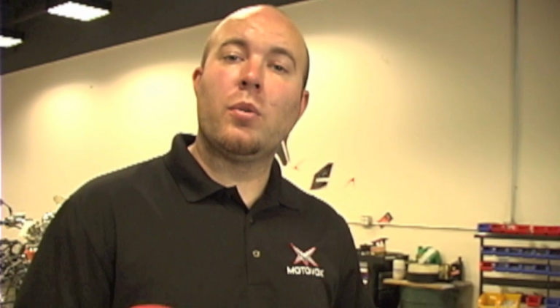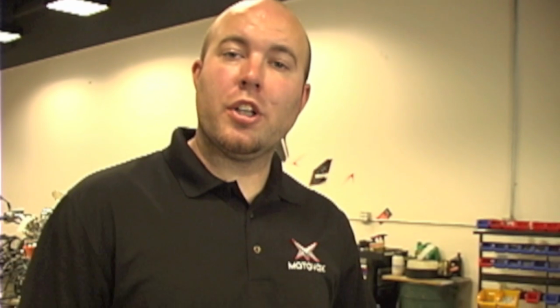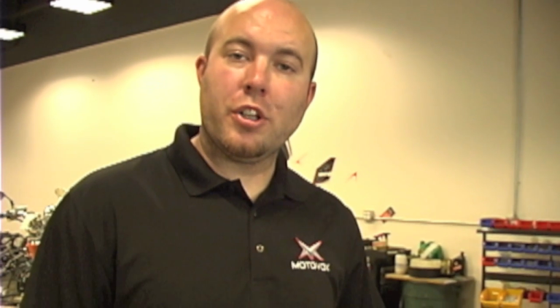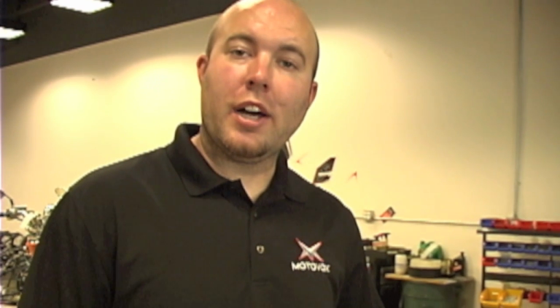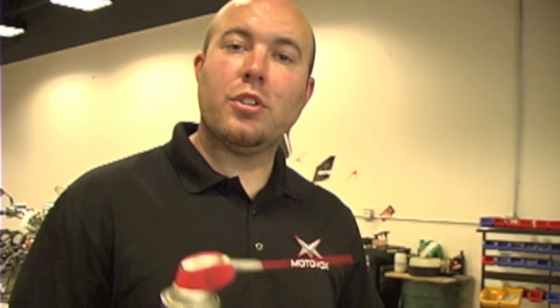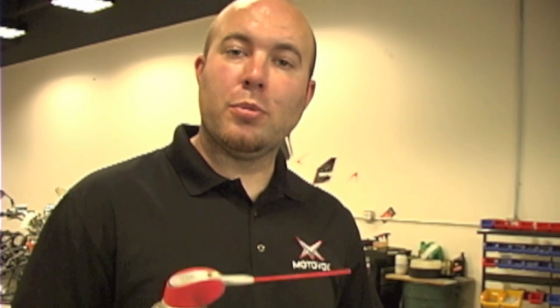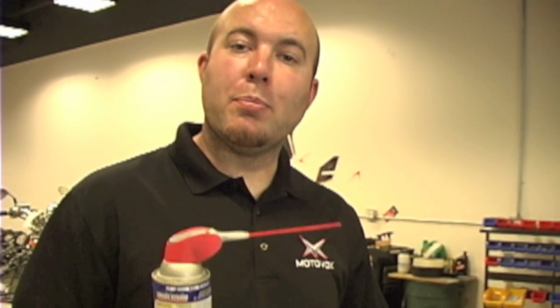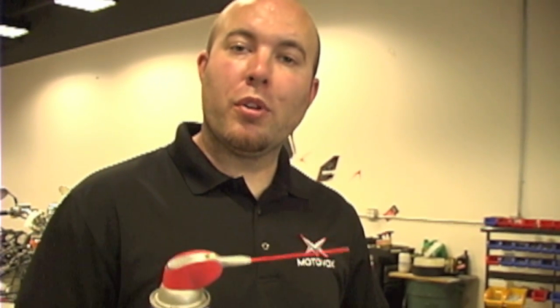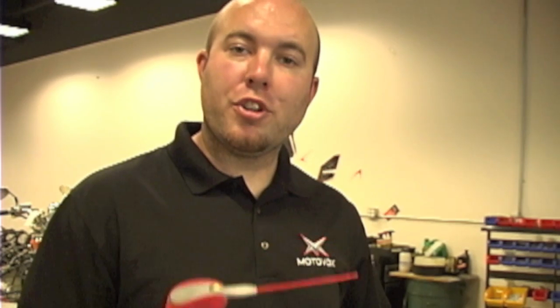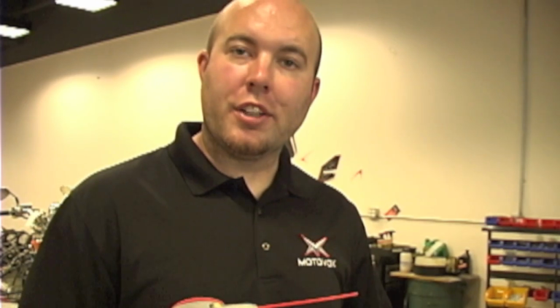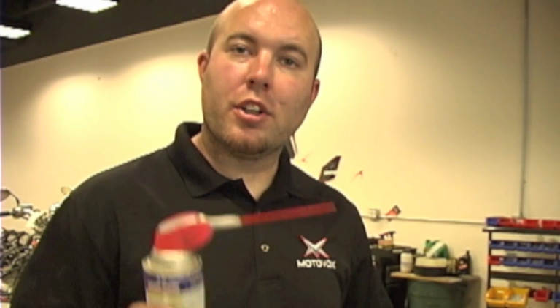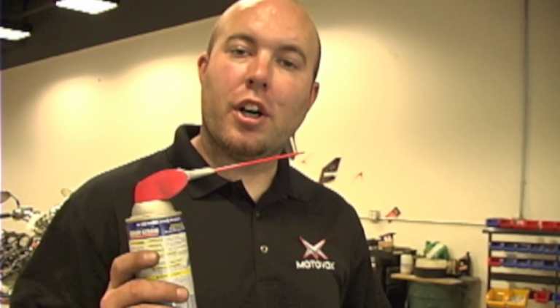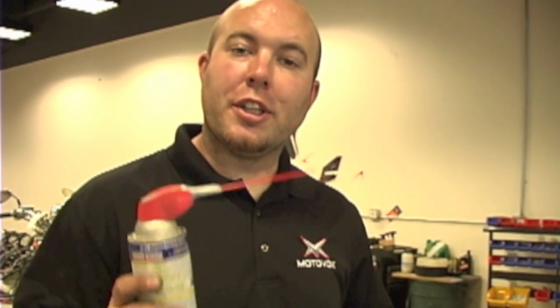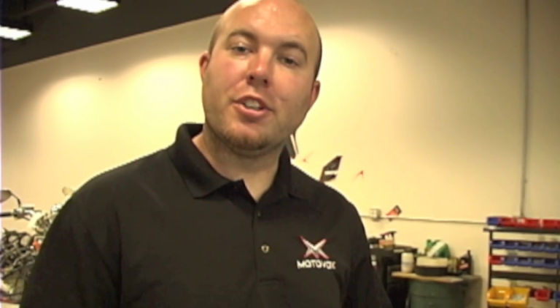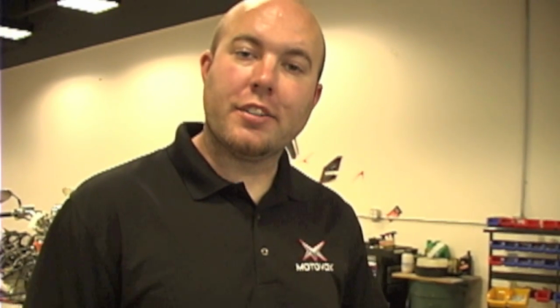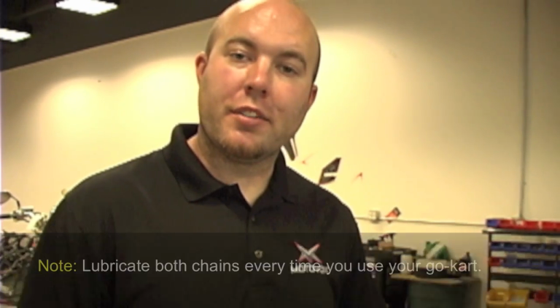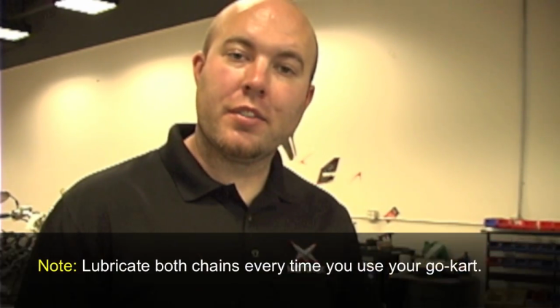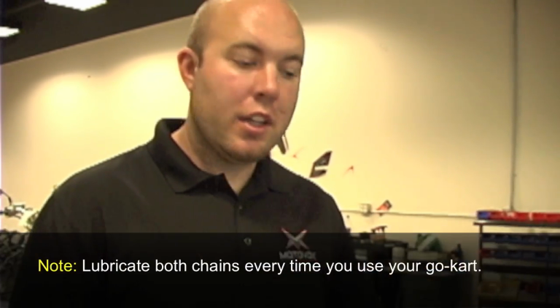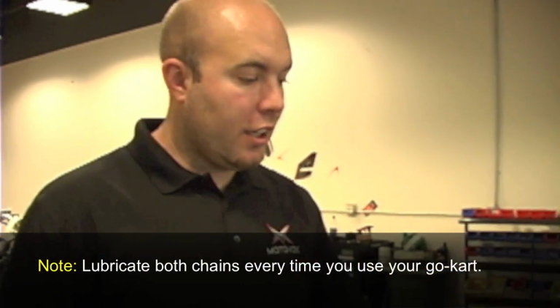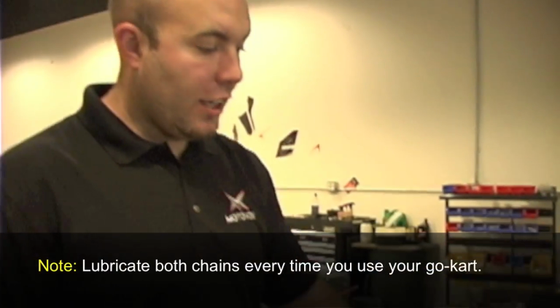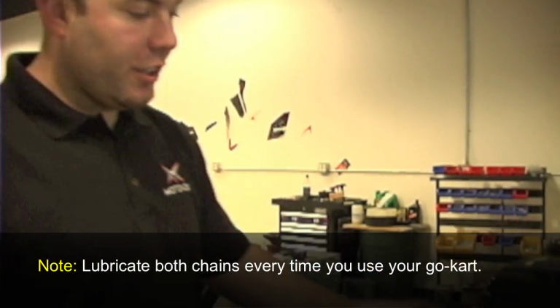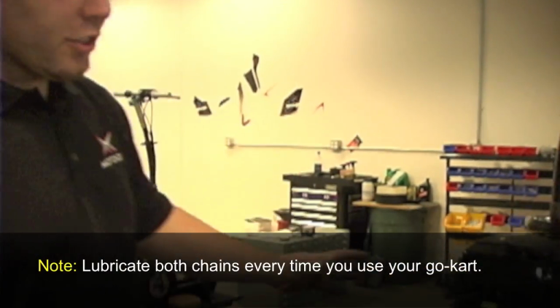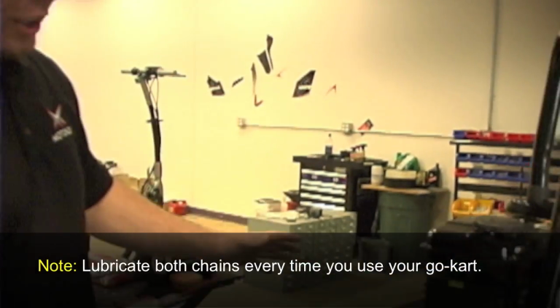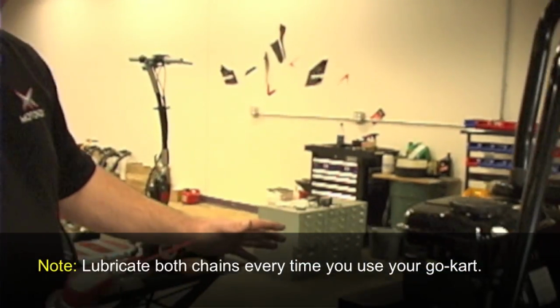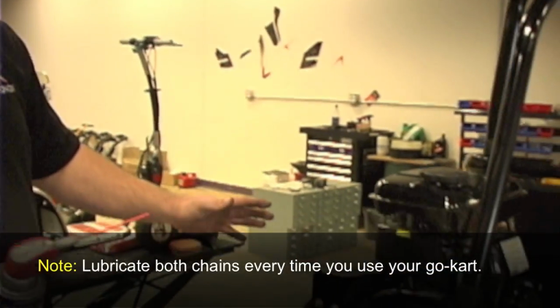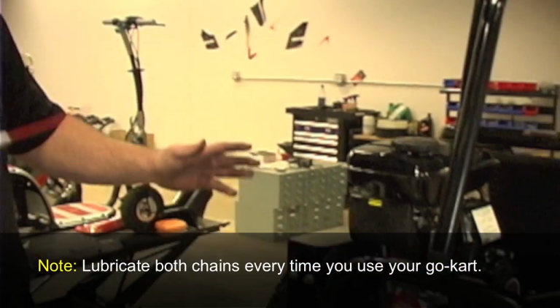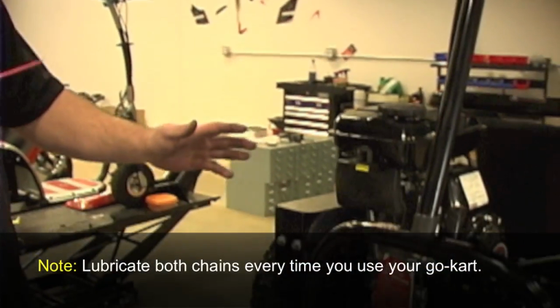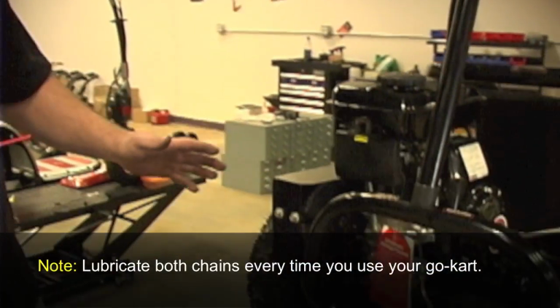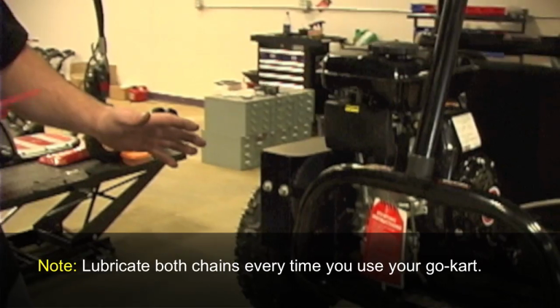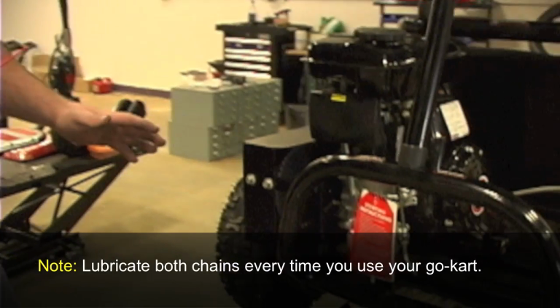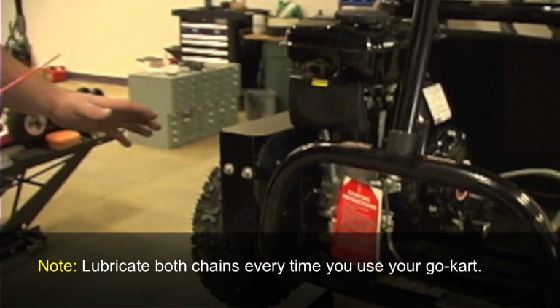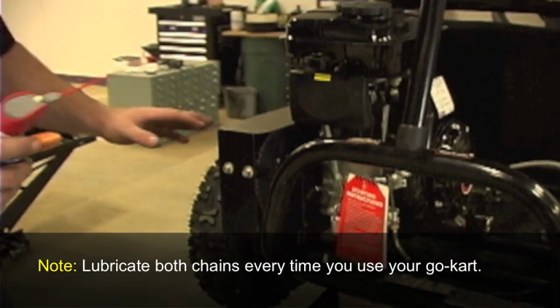We're going to show how to lube both chains on your MGK10. As you see here, ours is elevated, which makes the procedure a little easier.